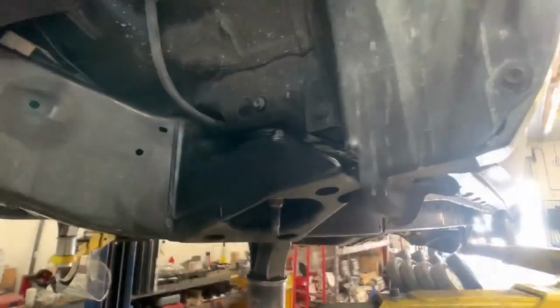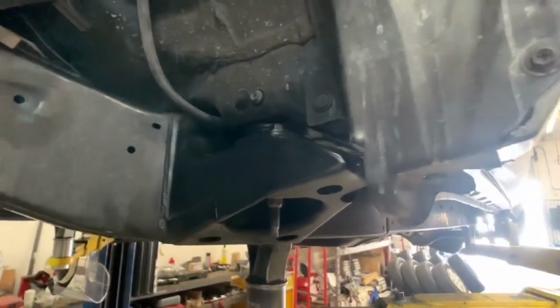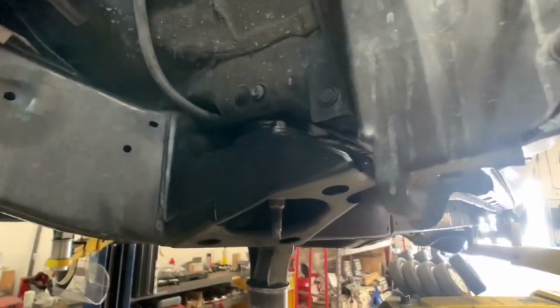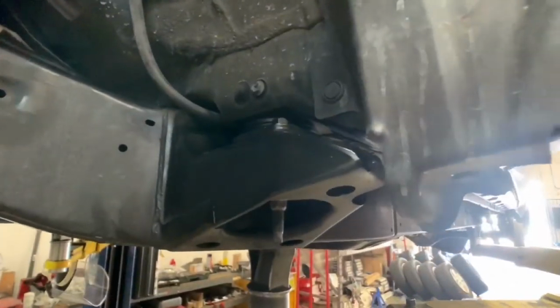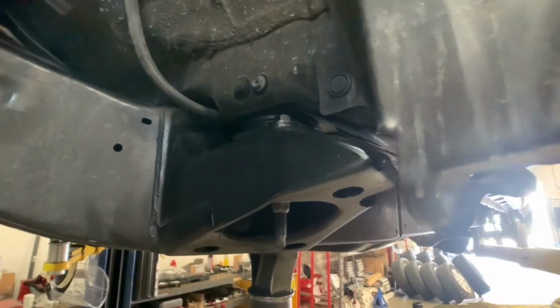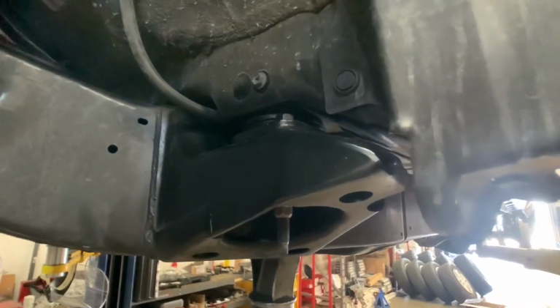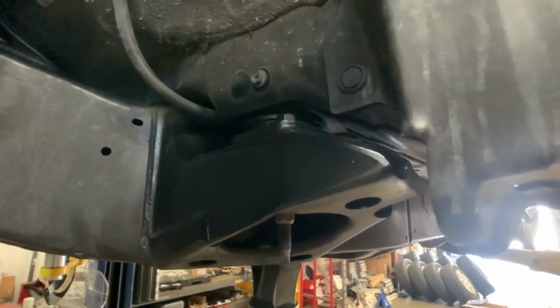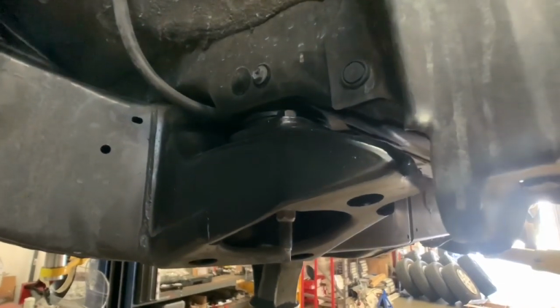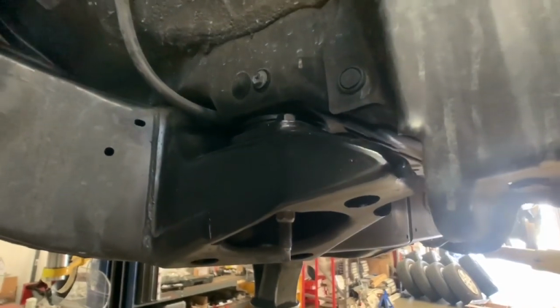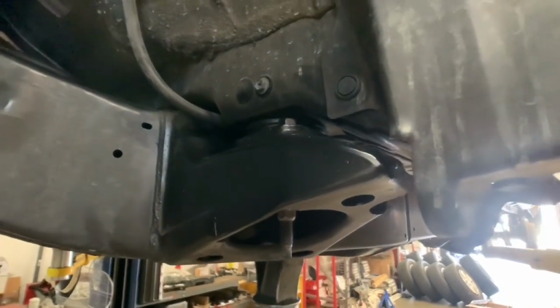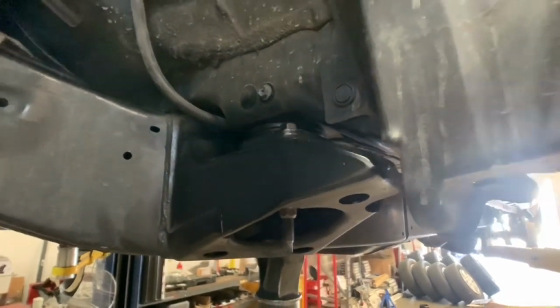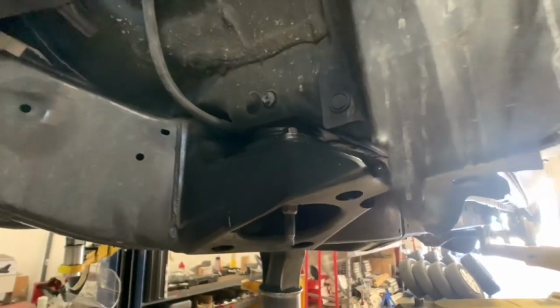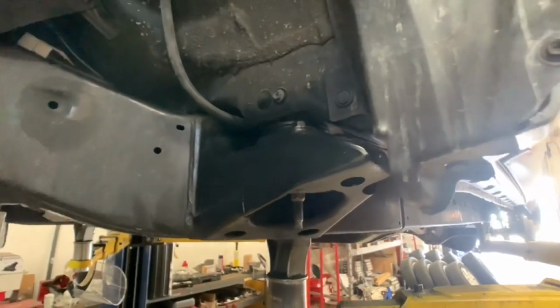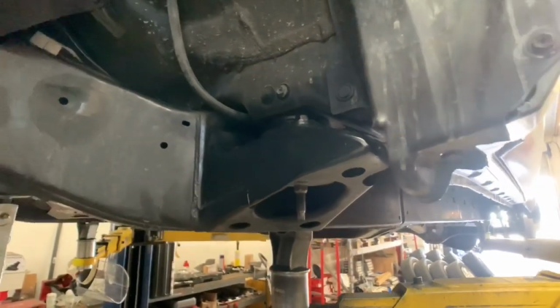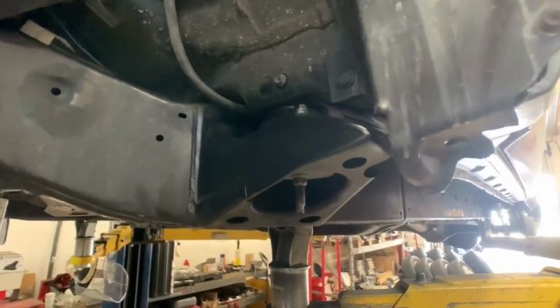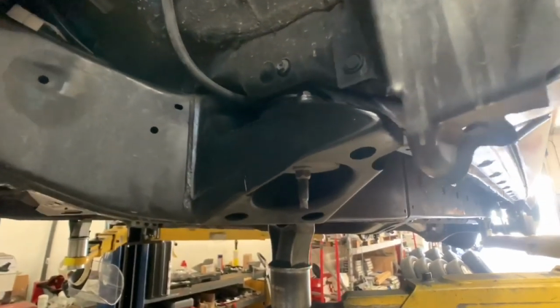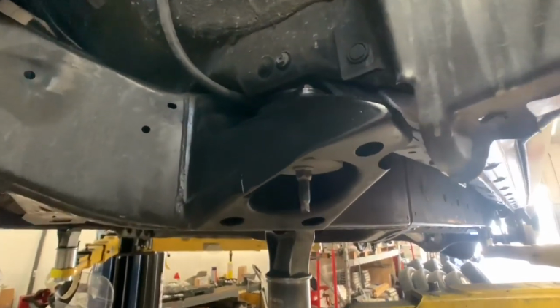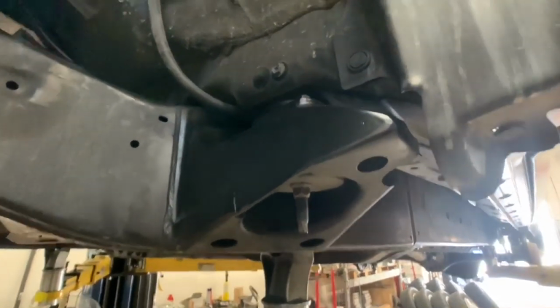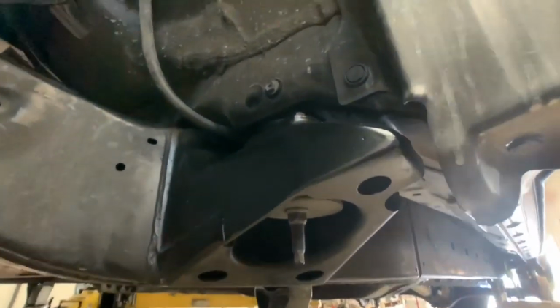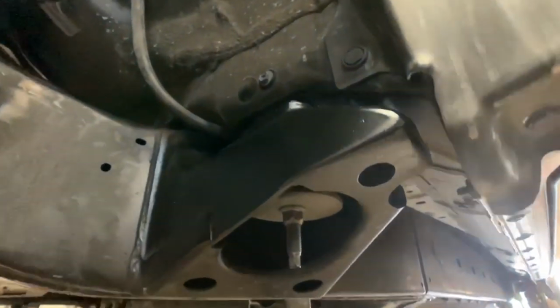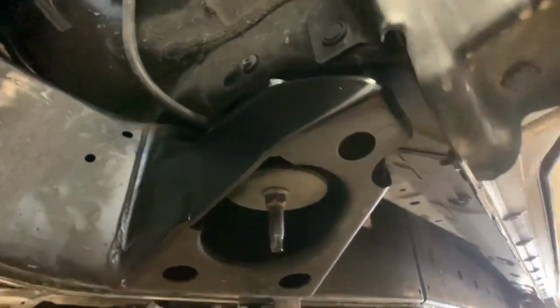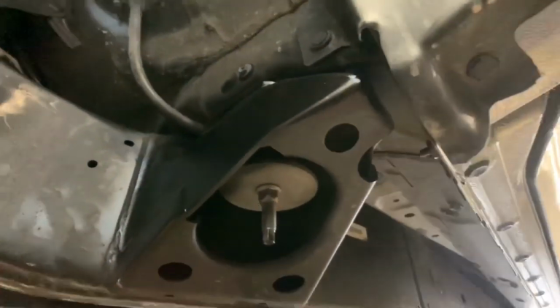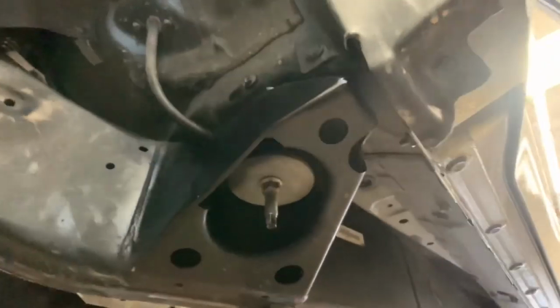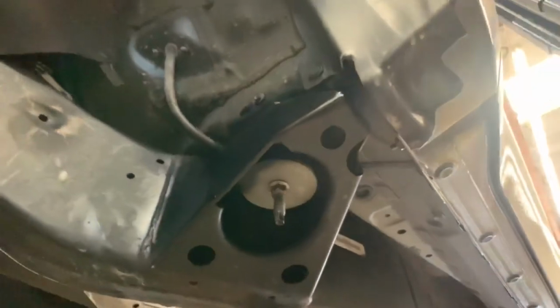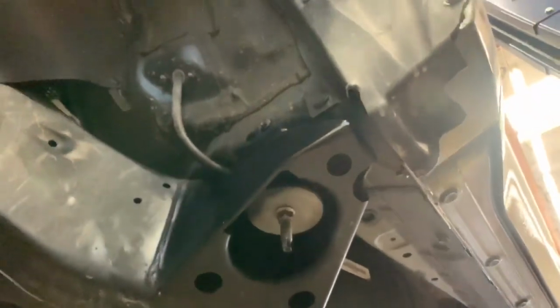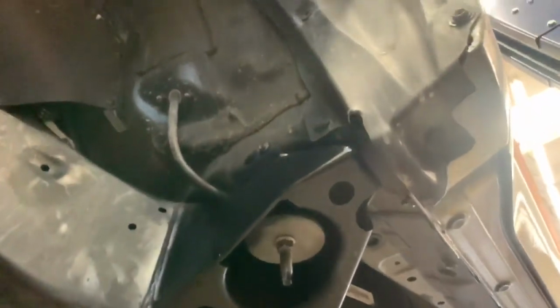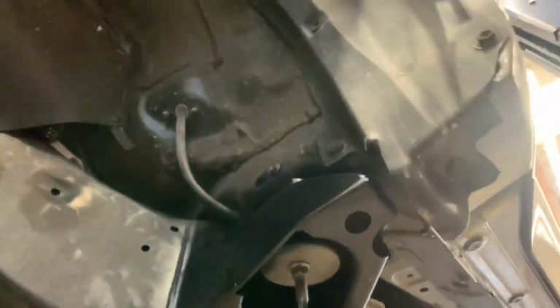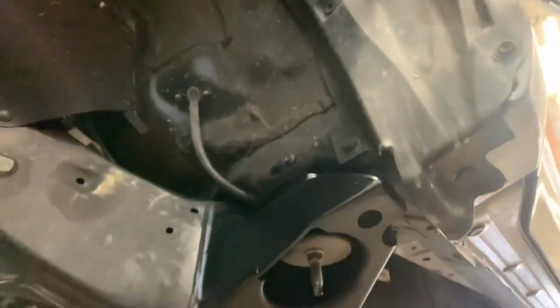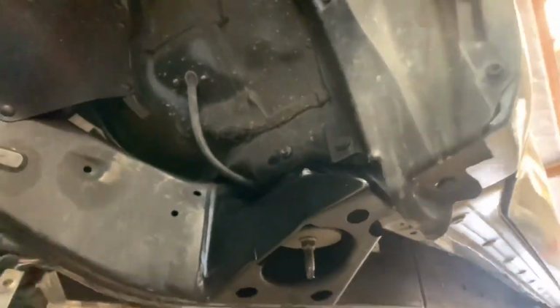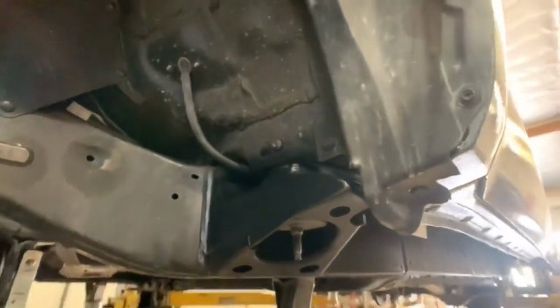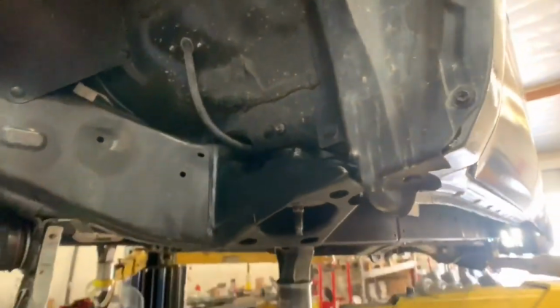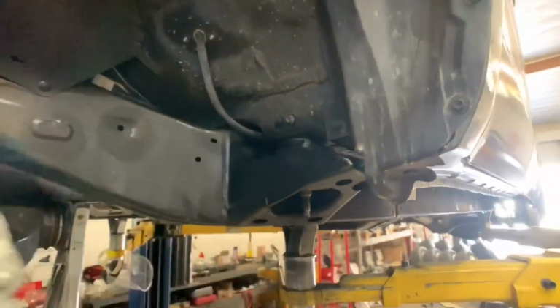Here's the finished BMC with a fresh coat of paint. Once it dries and gets a little bit of dust on it, it's going to look exactly like the rest of the underbody of the vehicle.